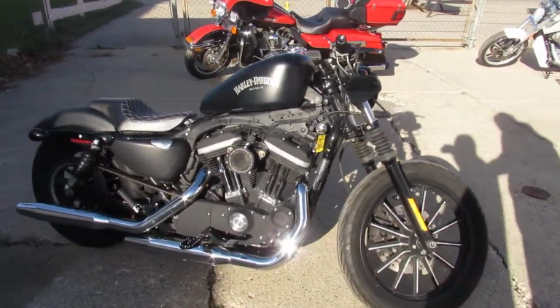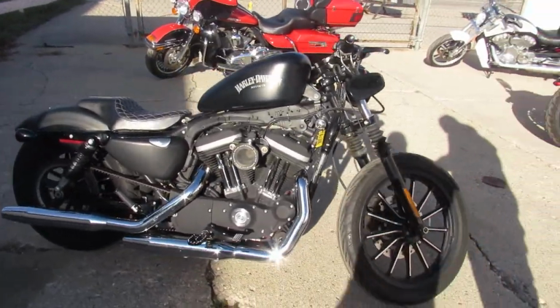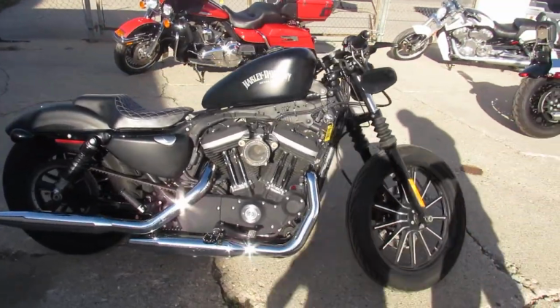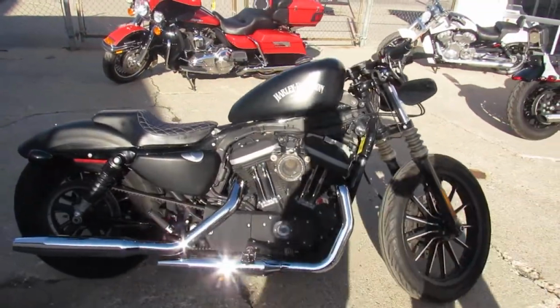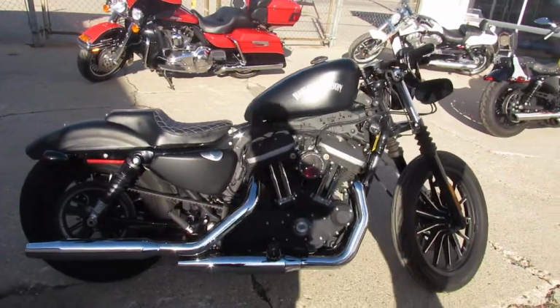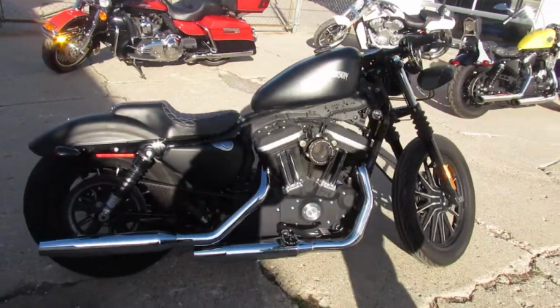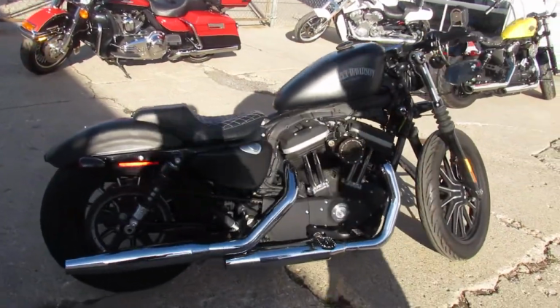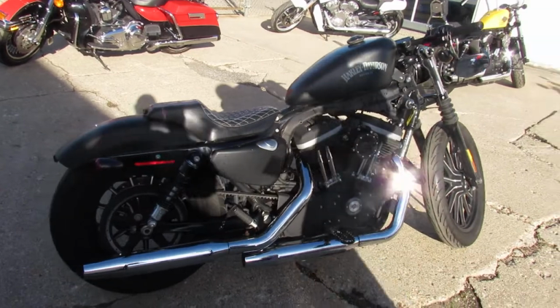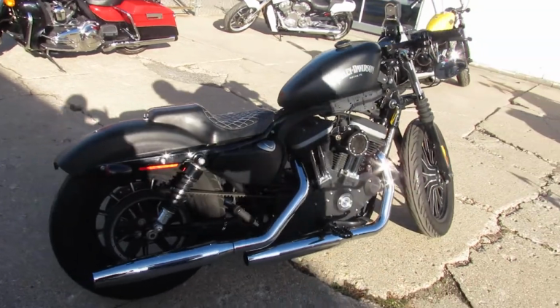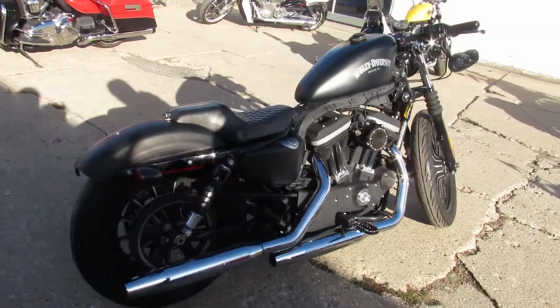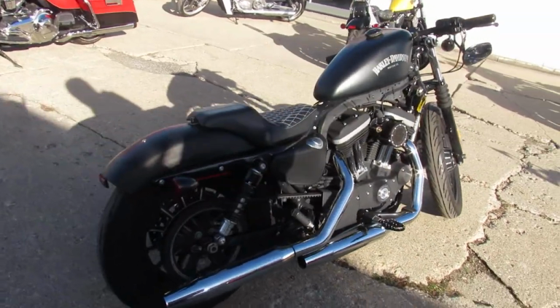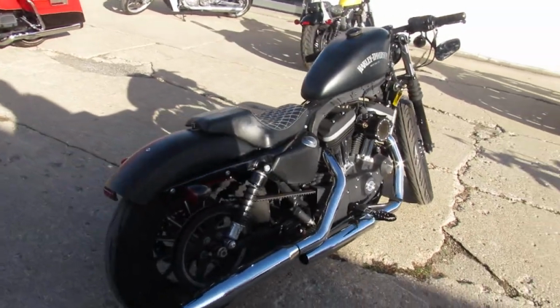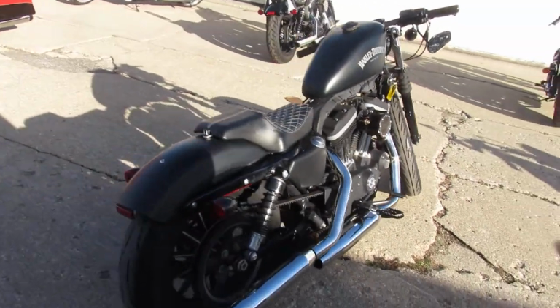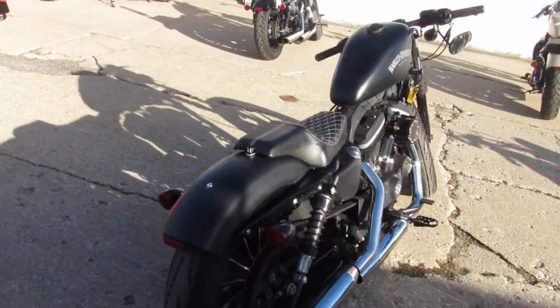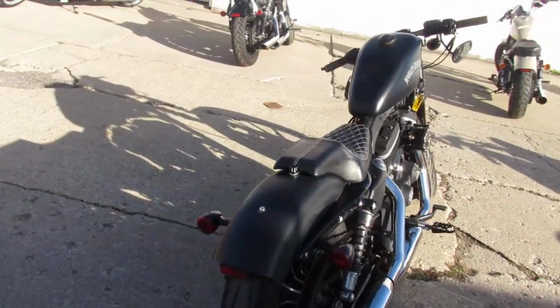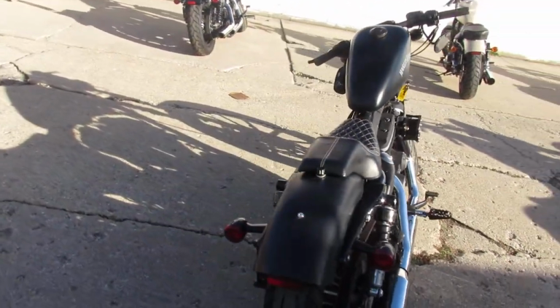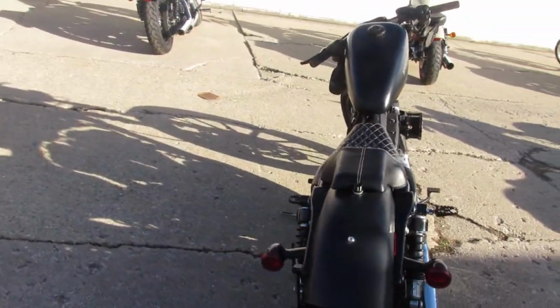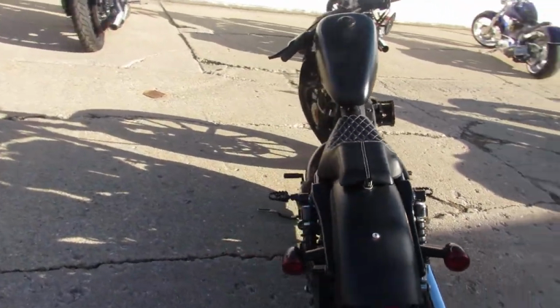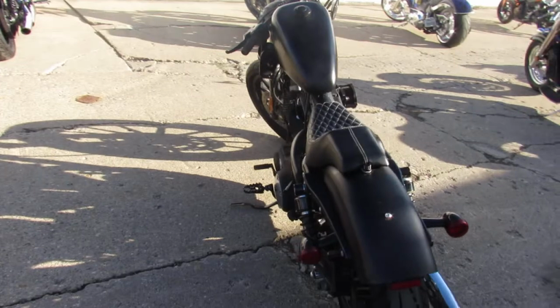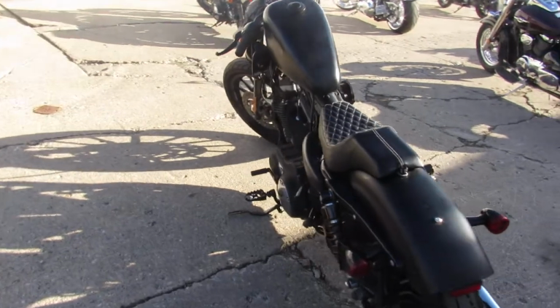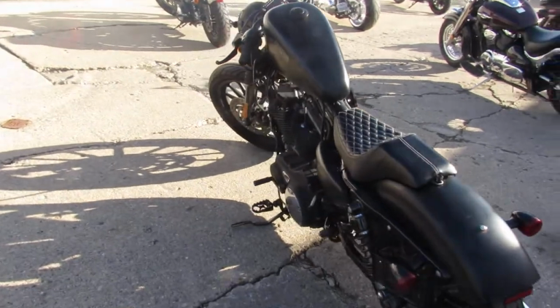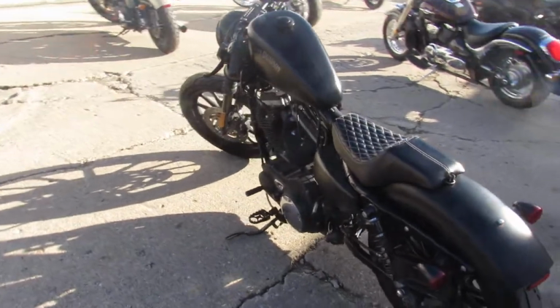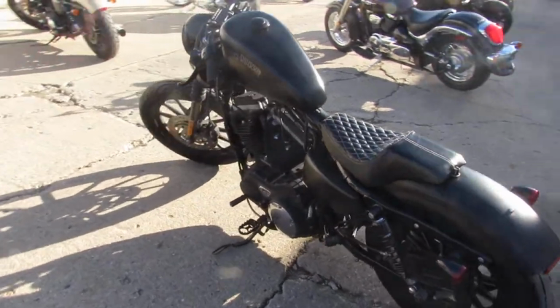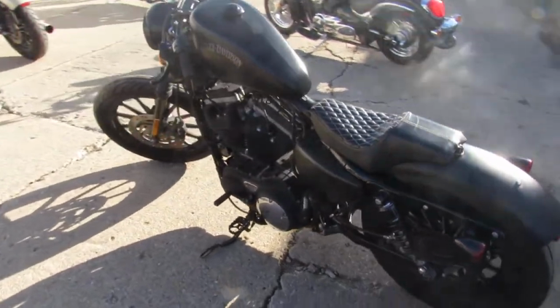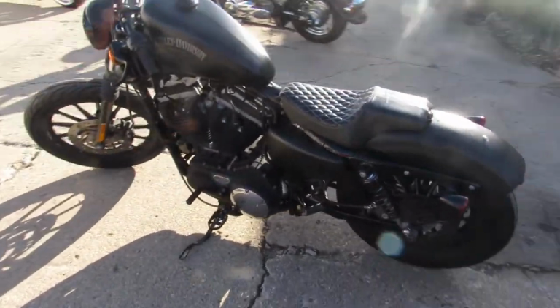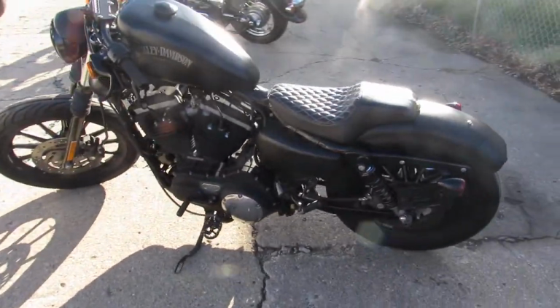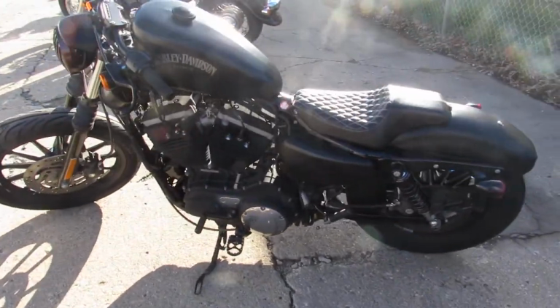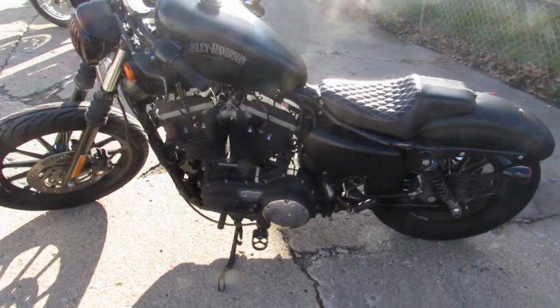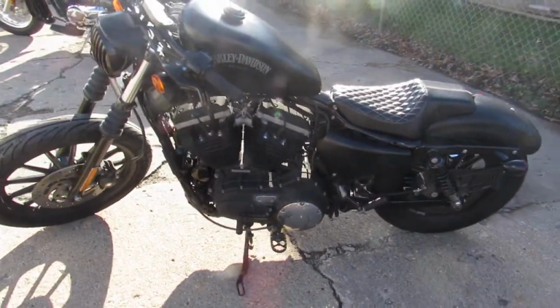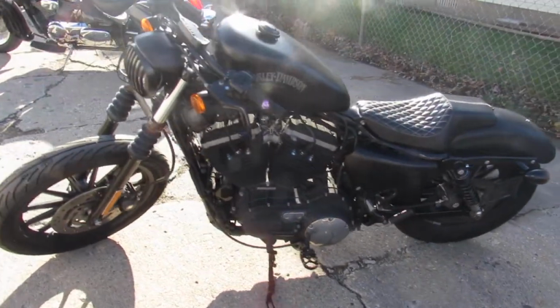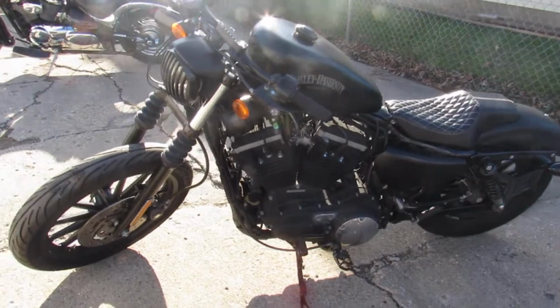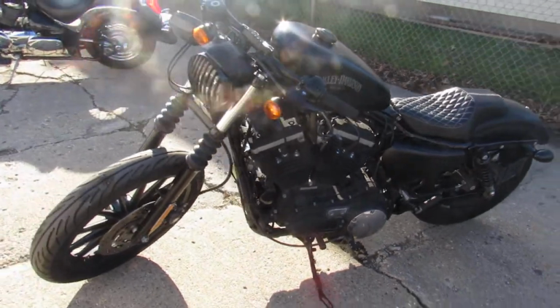She is clean — it's got a mild custom done right. The speedometer has been relocated to the left side under the handlebars. It's got a custom seat, custom foot pegs, it's all blacked out. This is a must-see, good-looking bike.